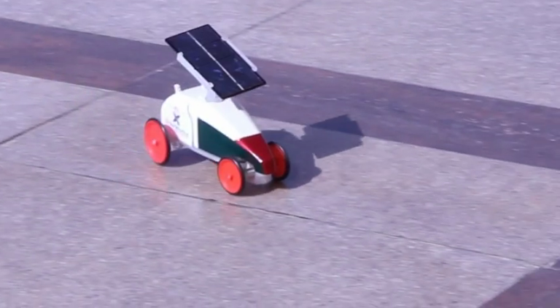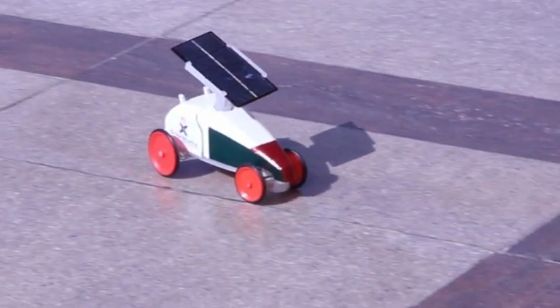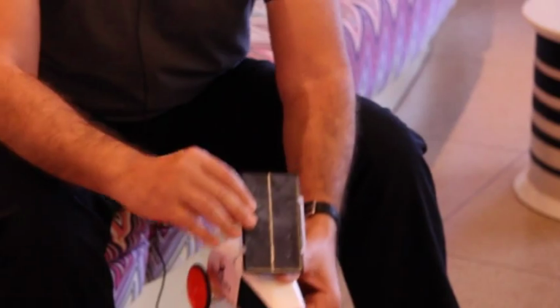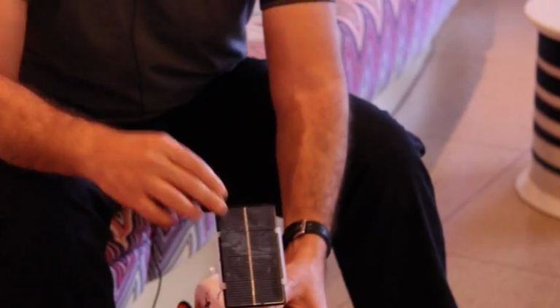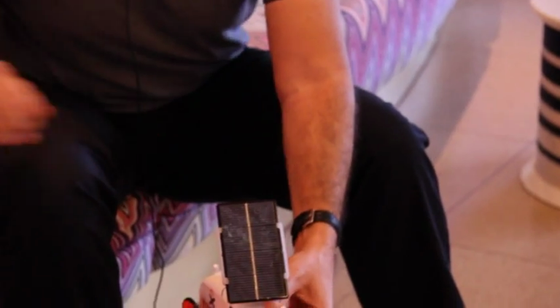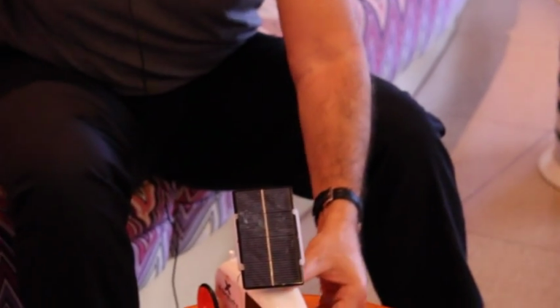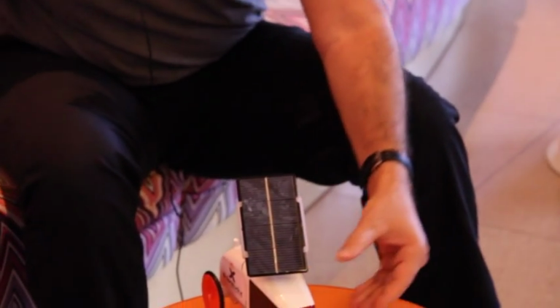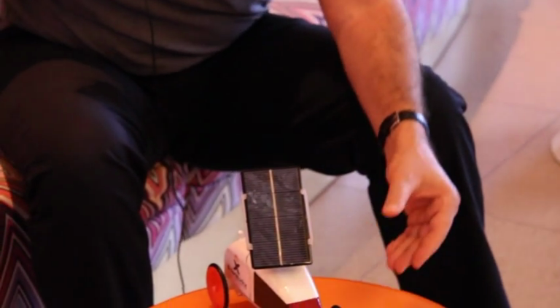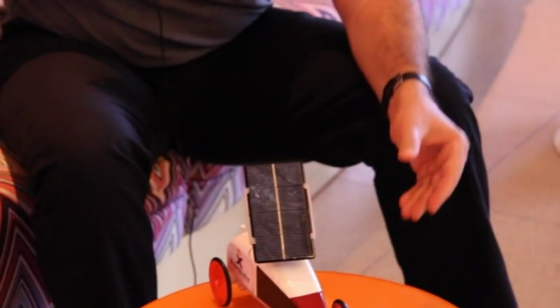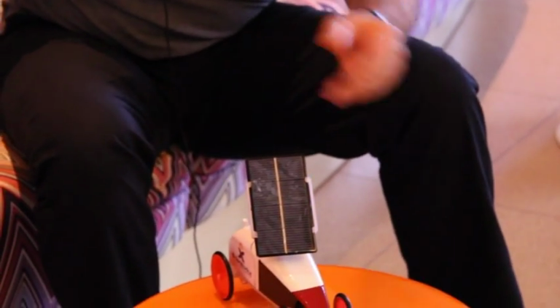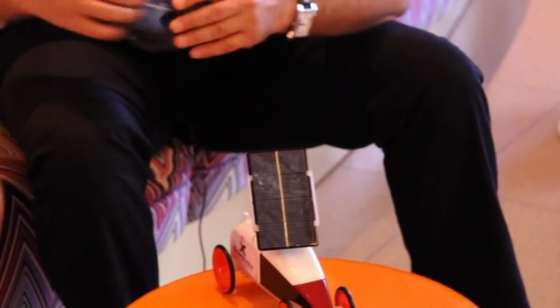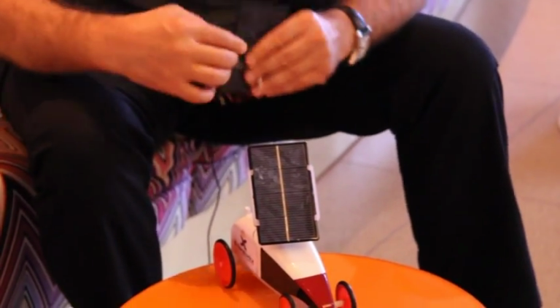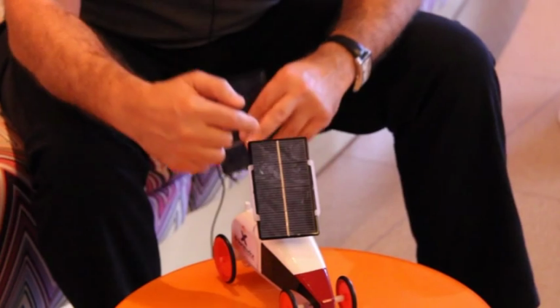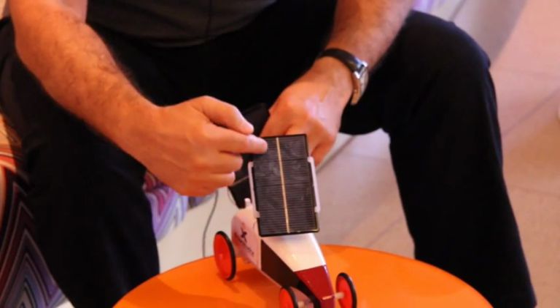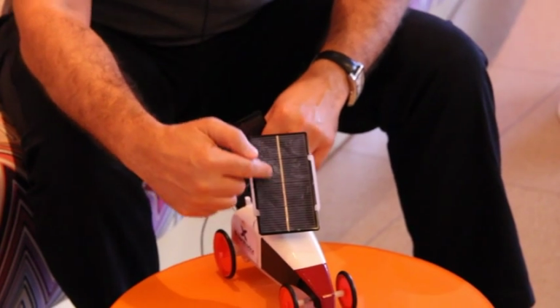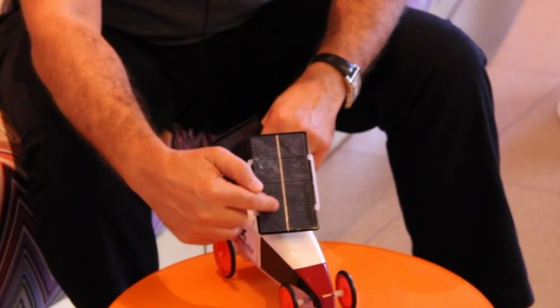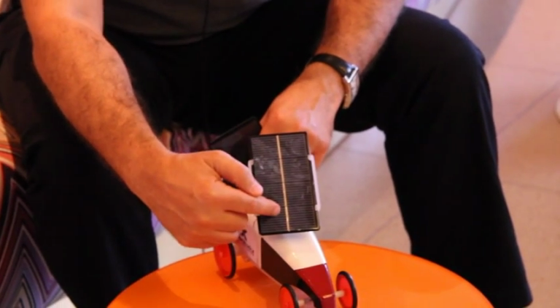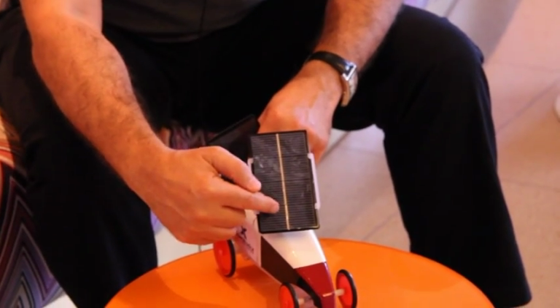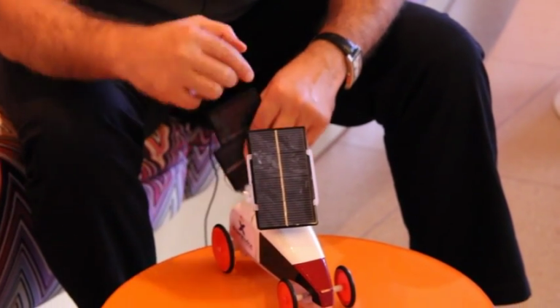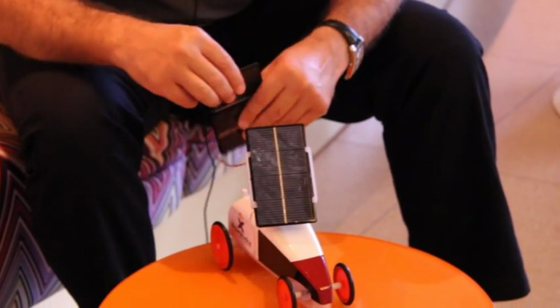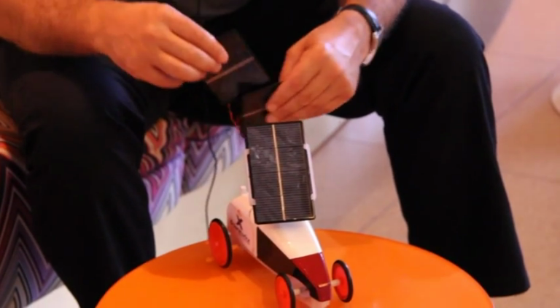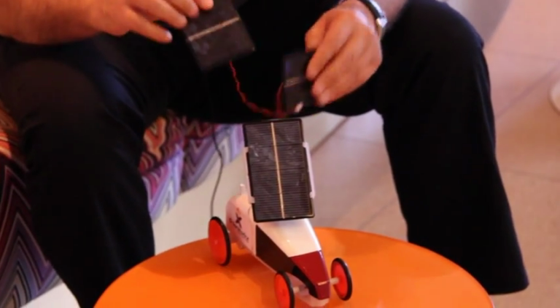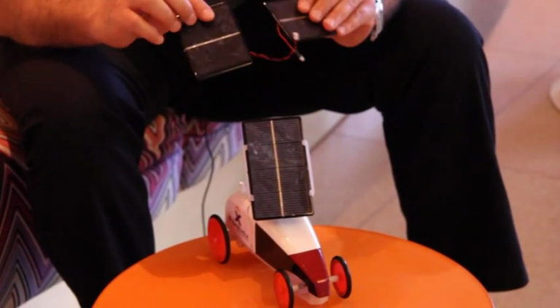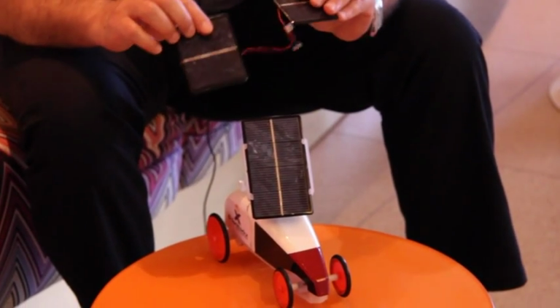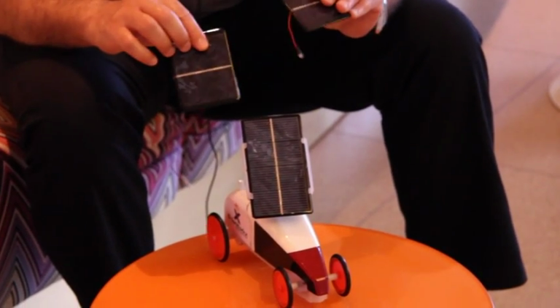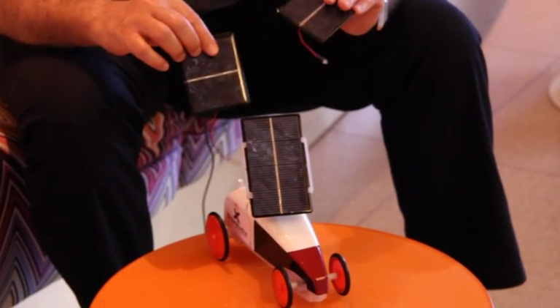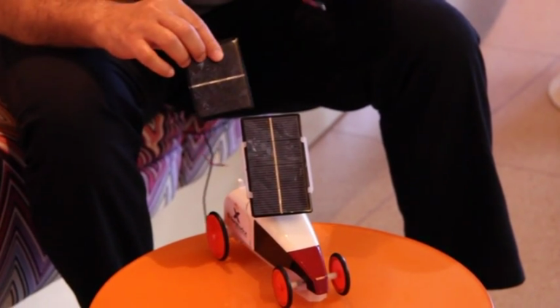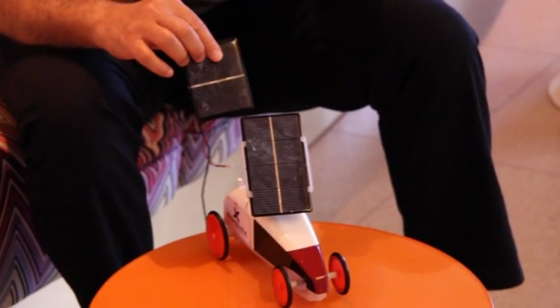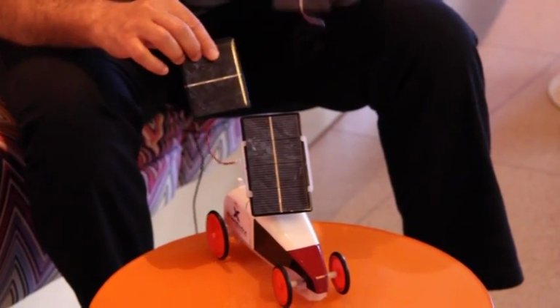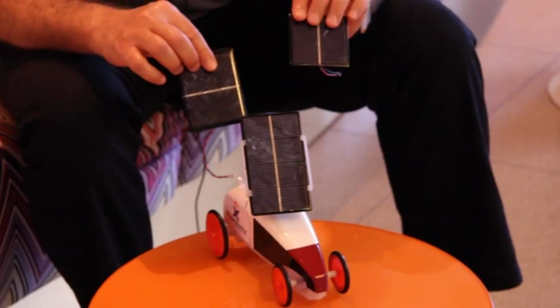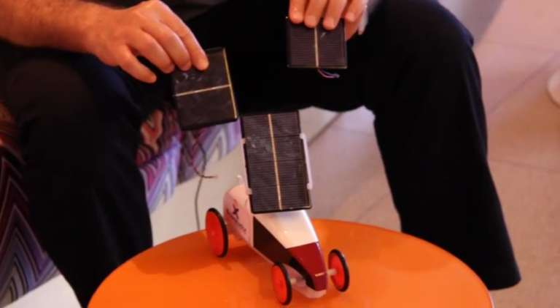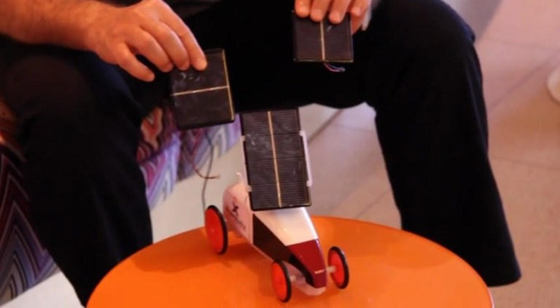It can also replace one solar panel with another. This is a 2-watt solar panel, while this is a 1.5-watt solar panel, and this is a 1-watt solar panel.